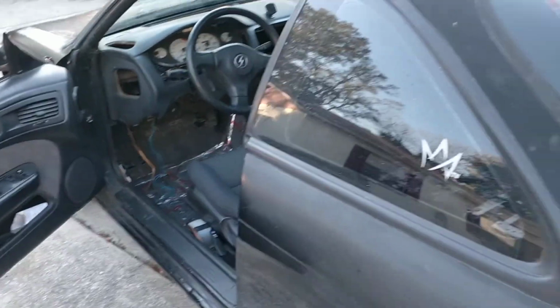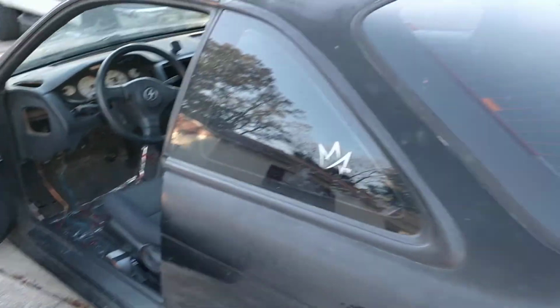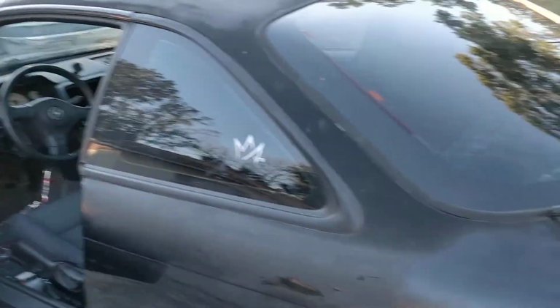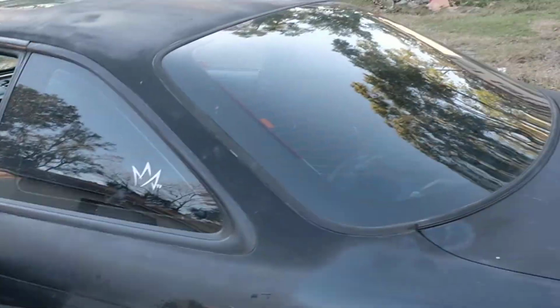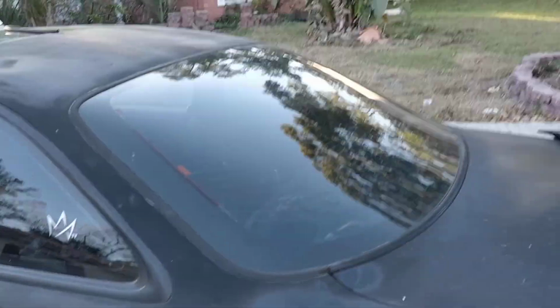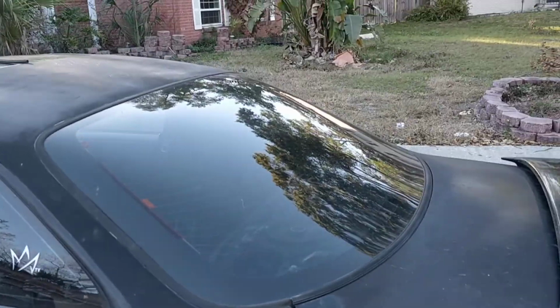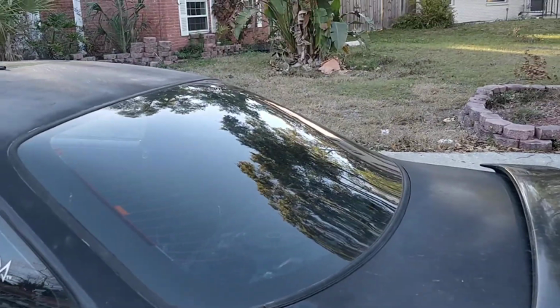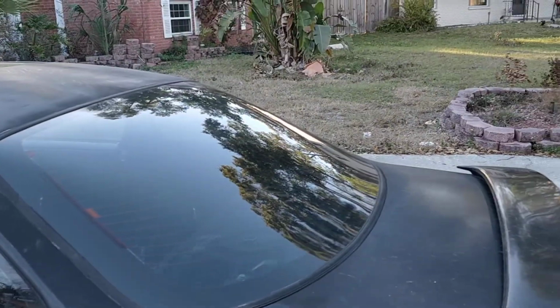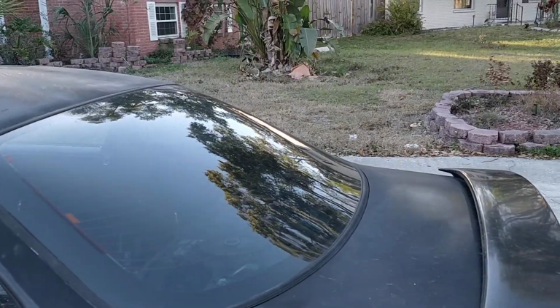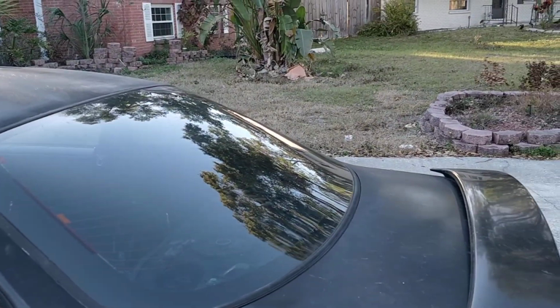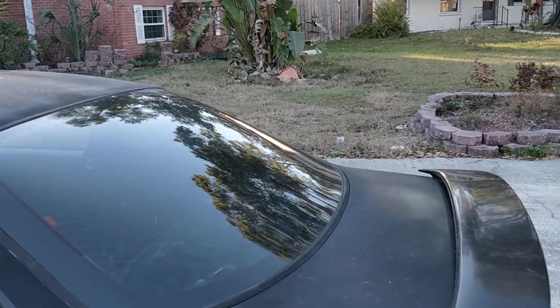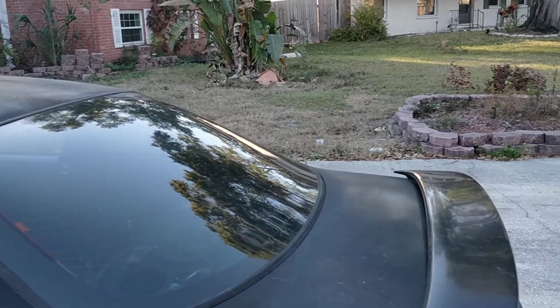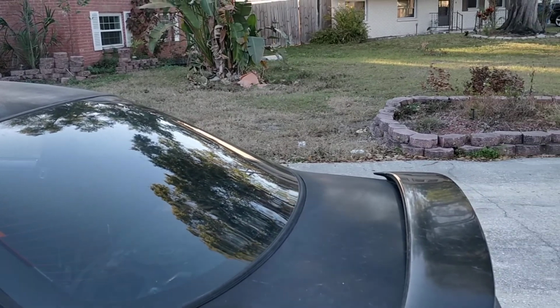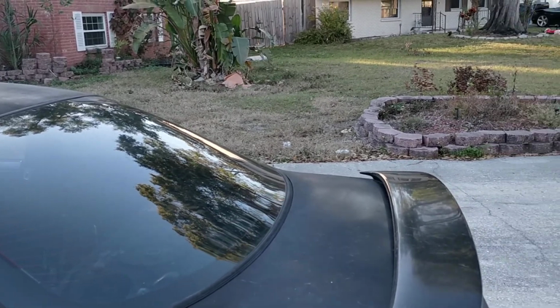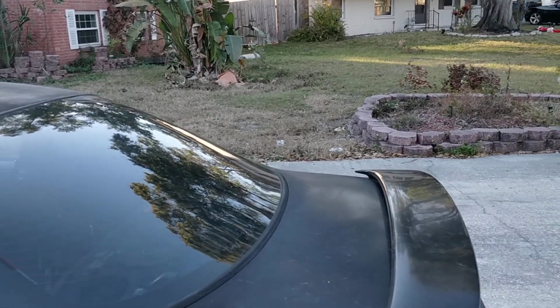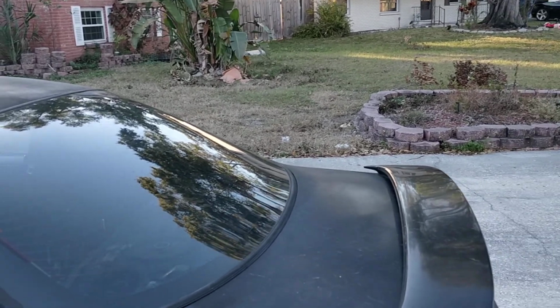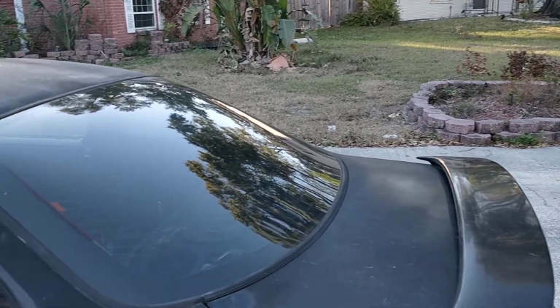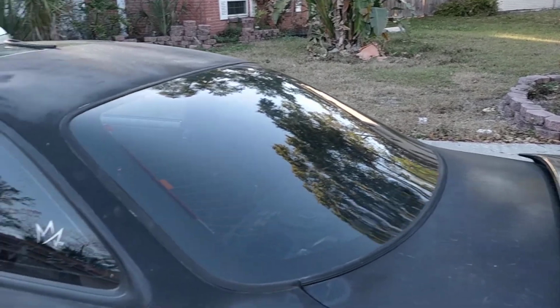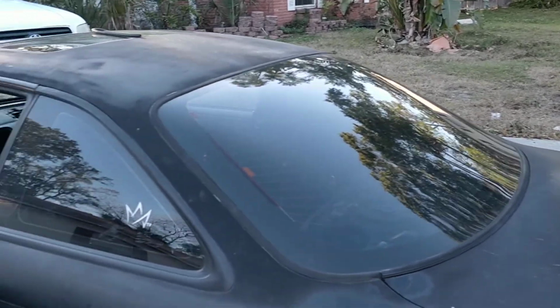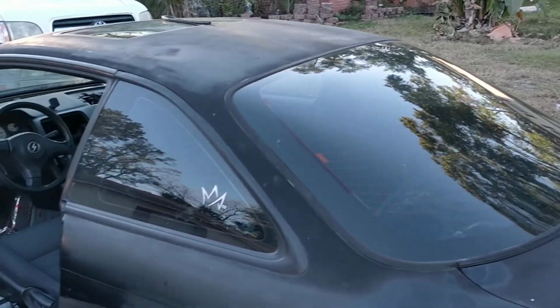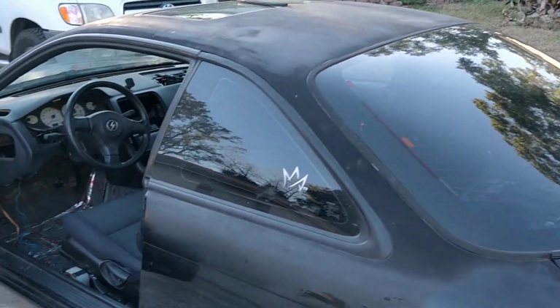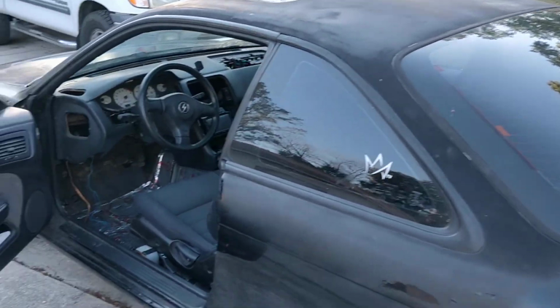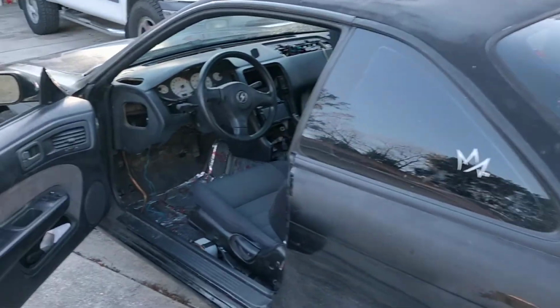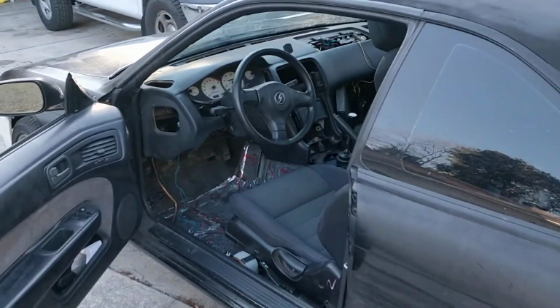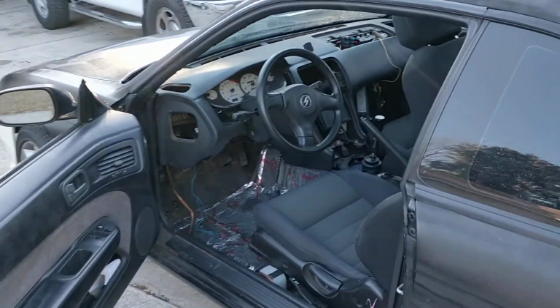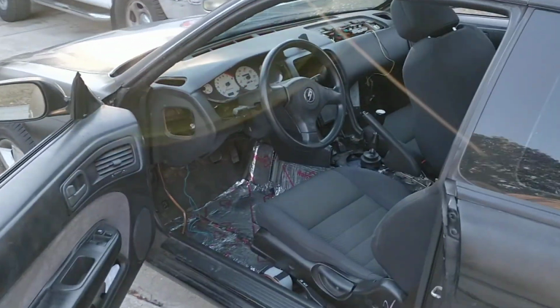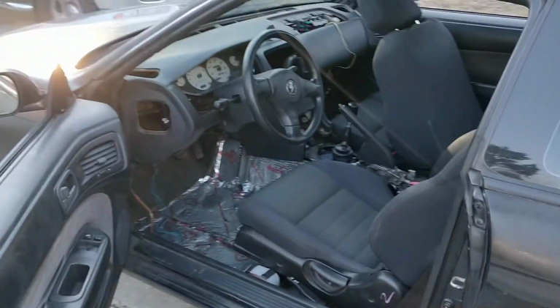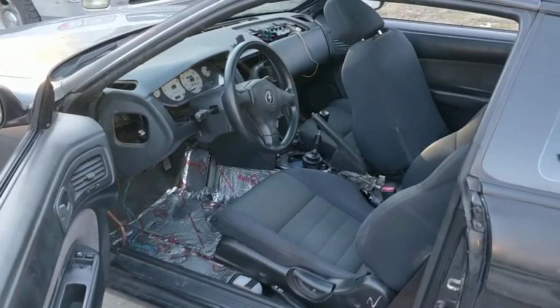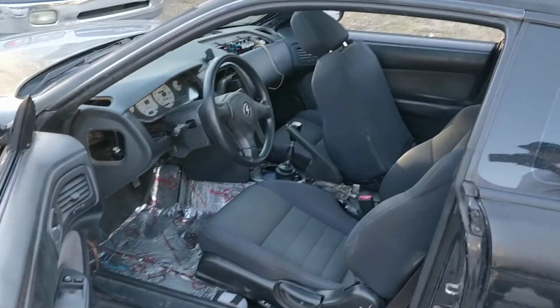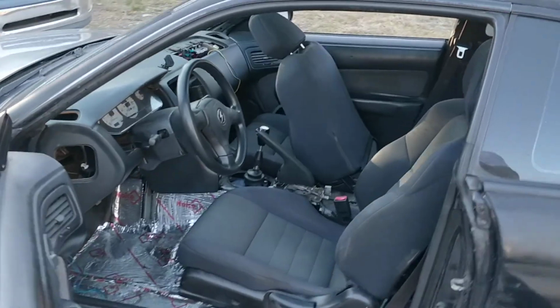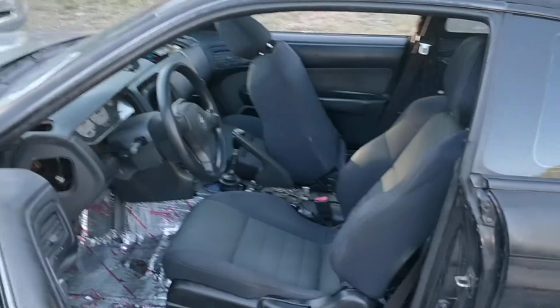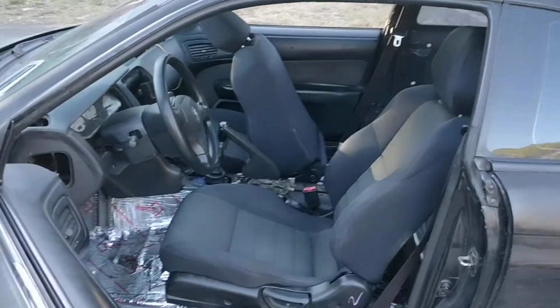I still need to do the back seat and everything down there. After that, I will be painting the interior of the trunk, getting that all situated, doing a new battery mount, and kind of getting the car more where I want it.